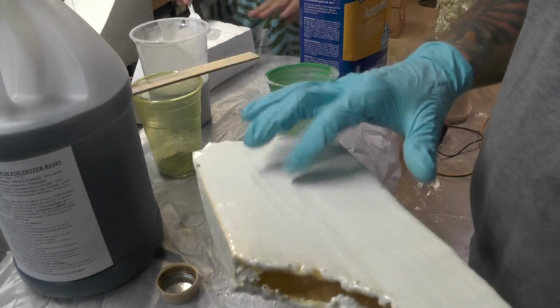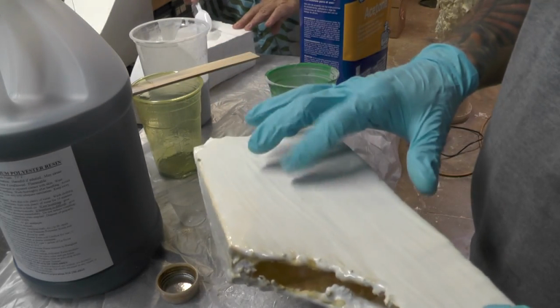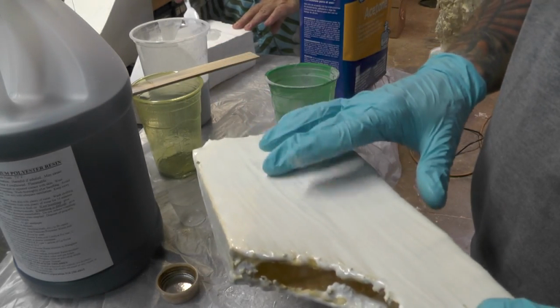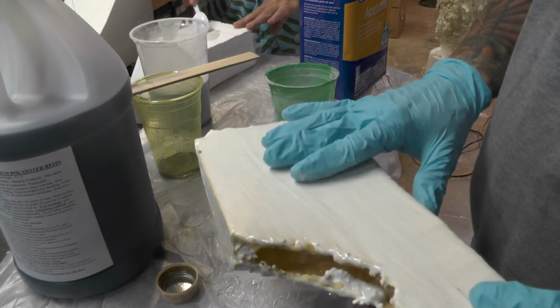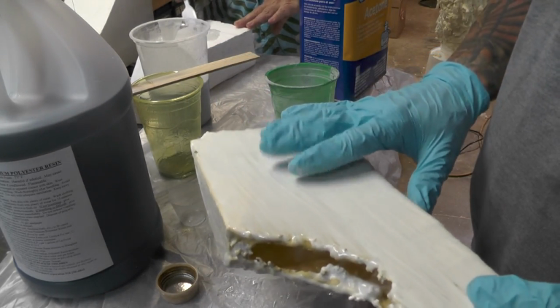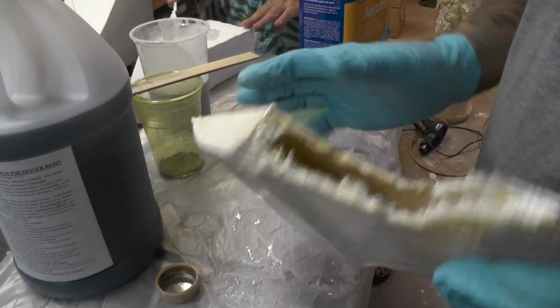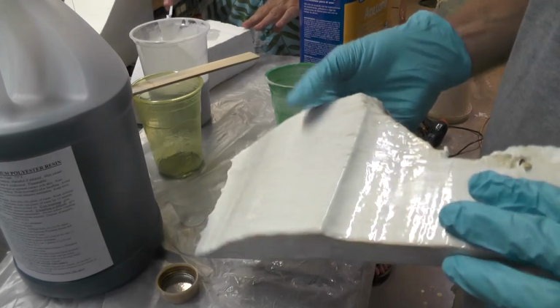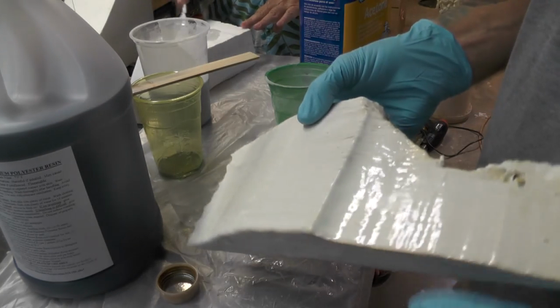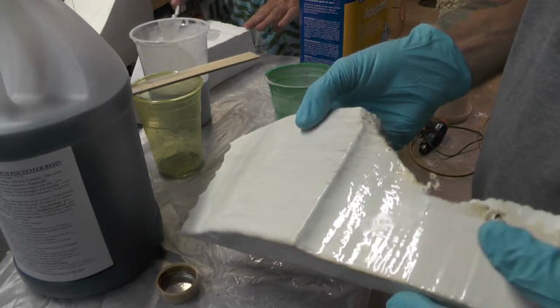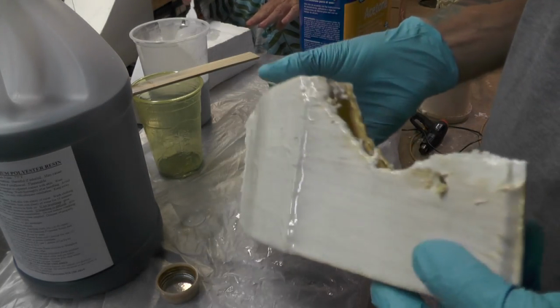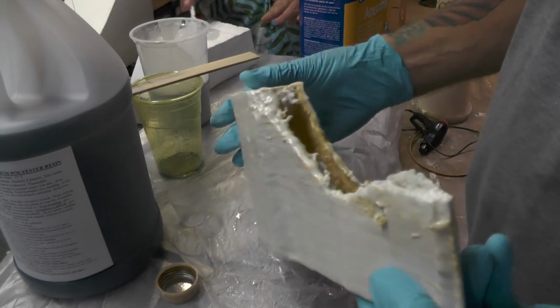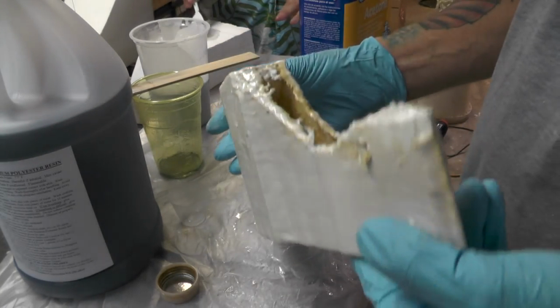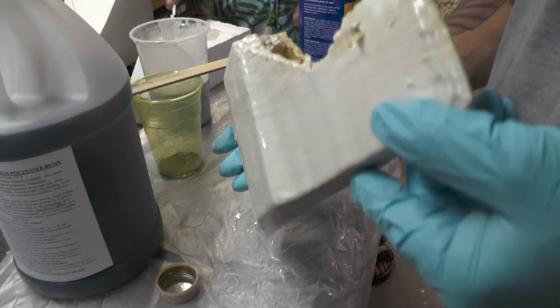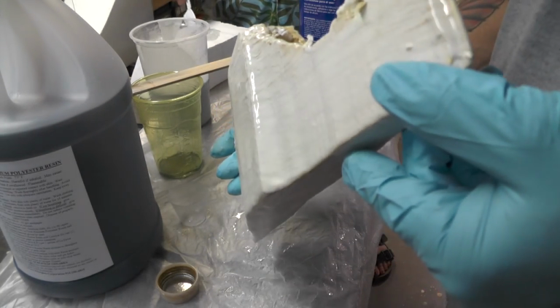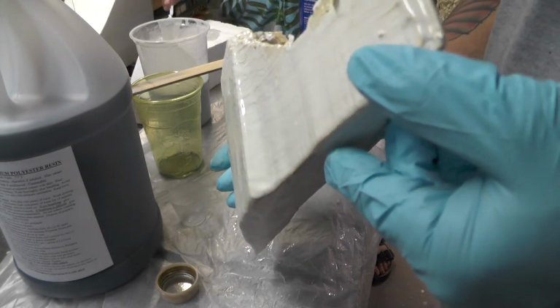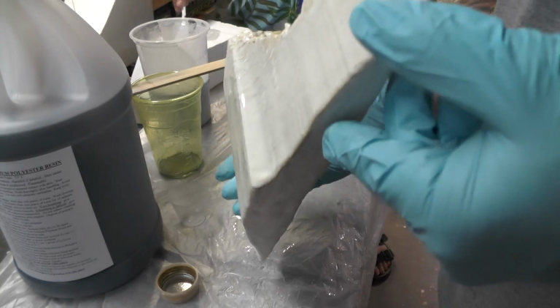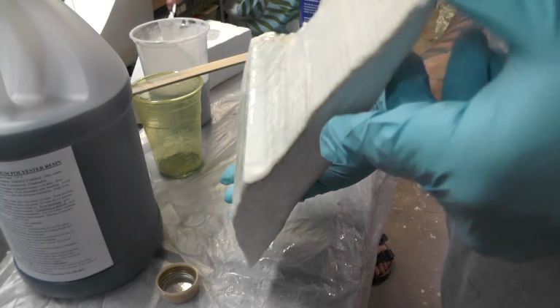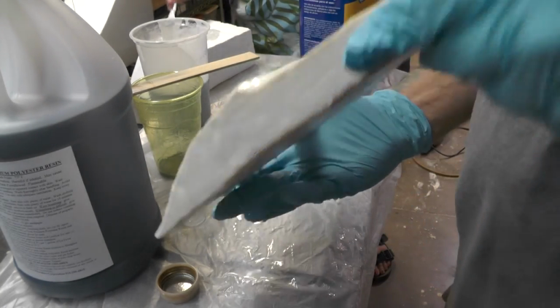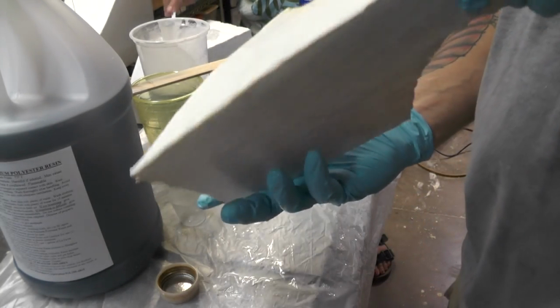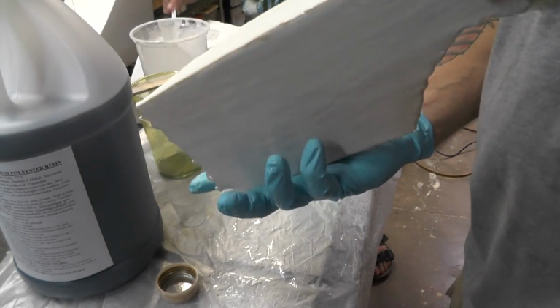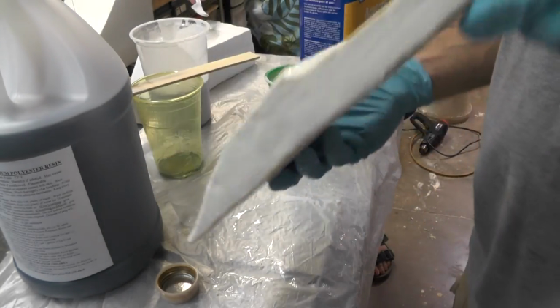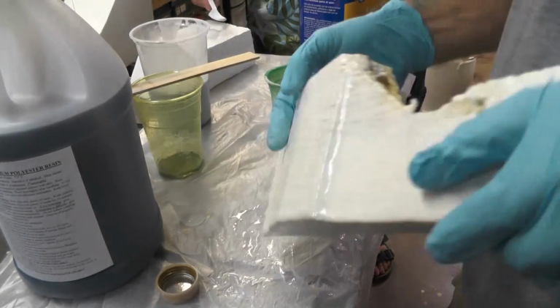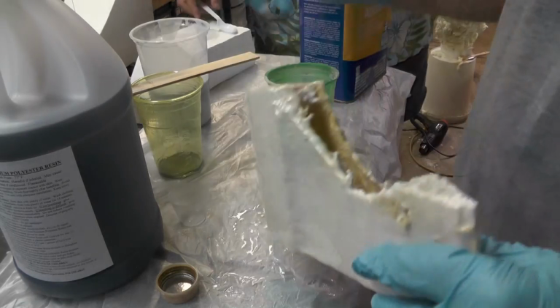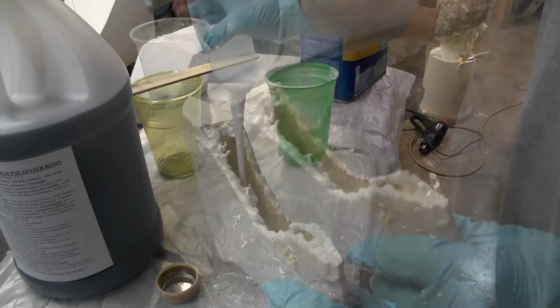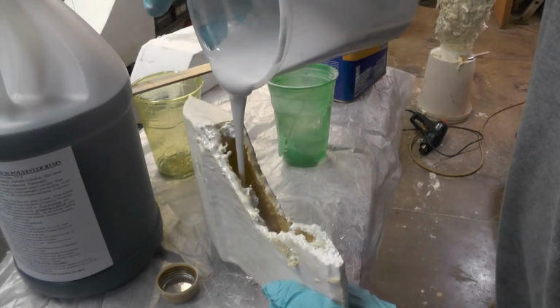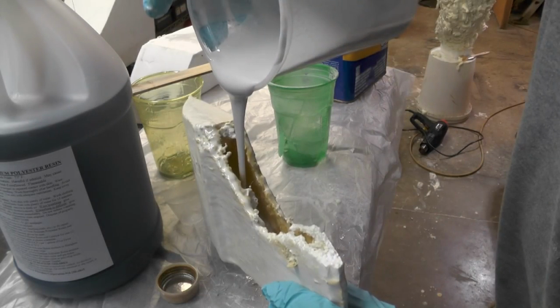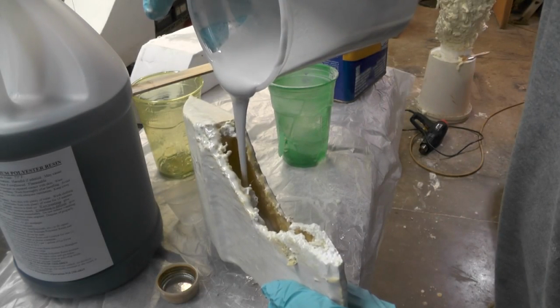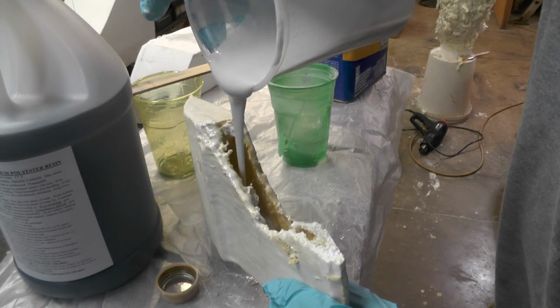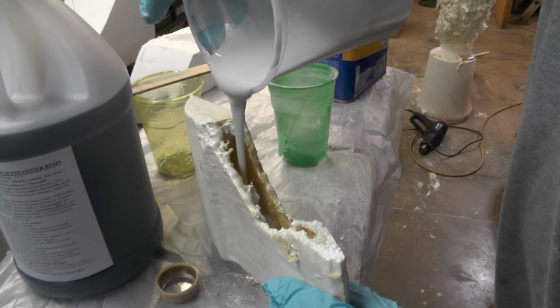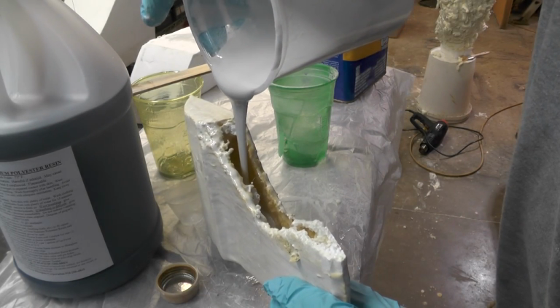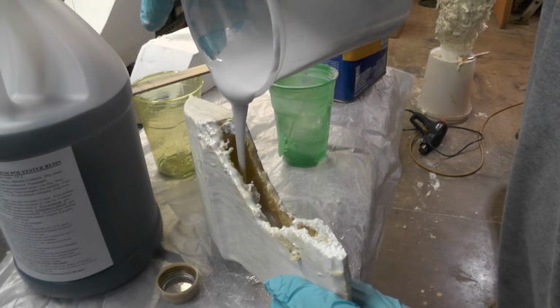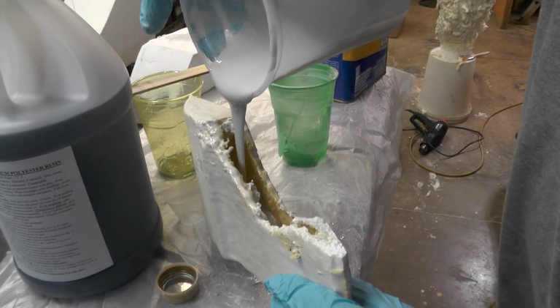Acetone softens it, but... I think with the foam around the casting now, I think we're going to be OK. We're going to figure it out here. It's going to get hot, so I want to see...